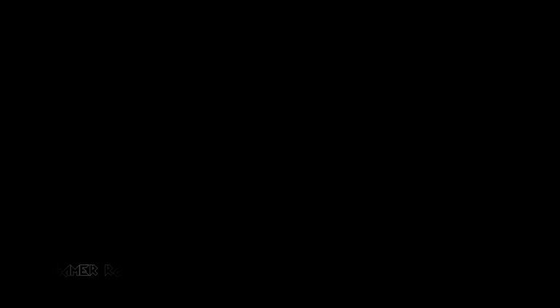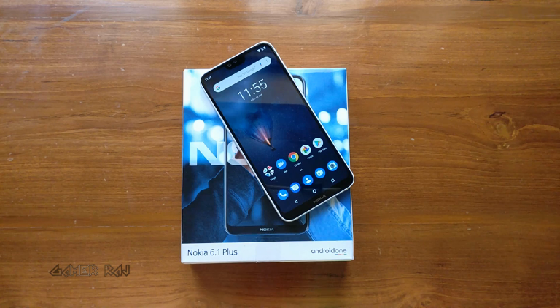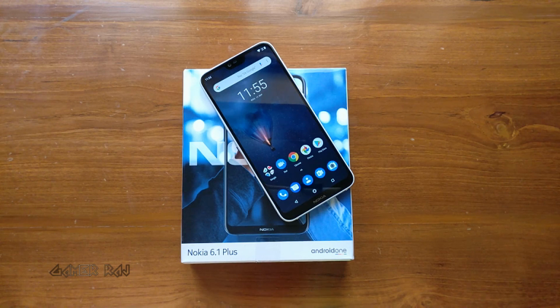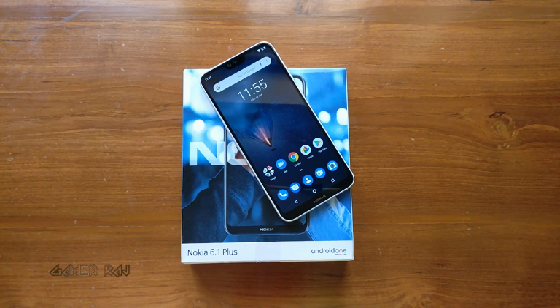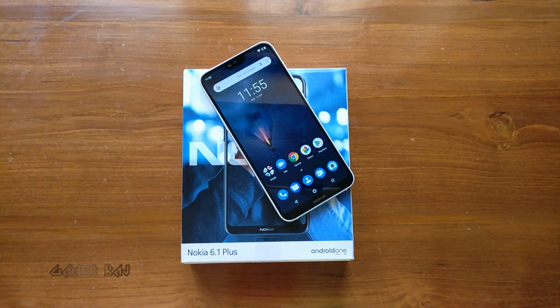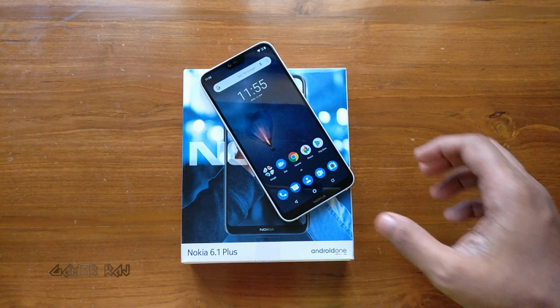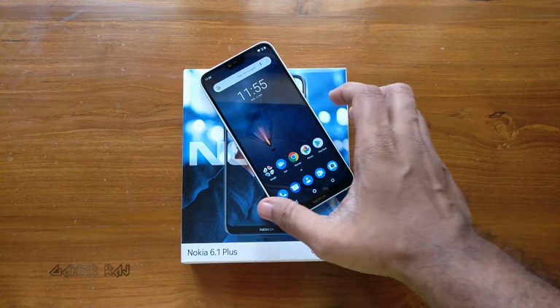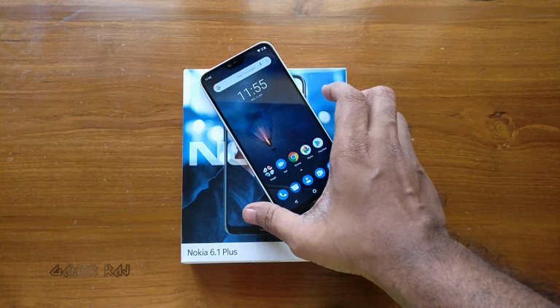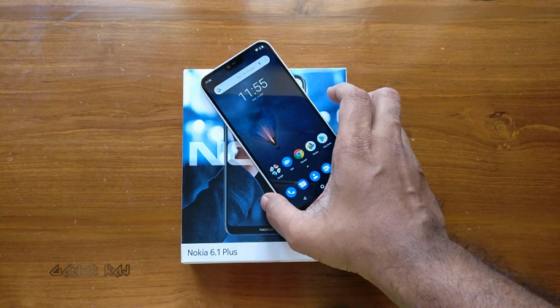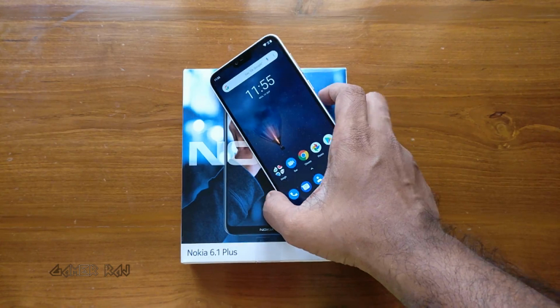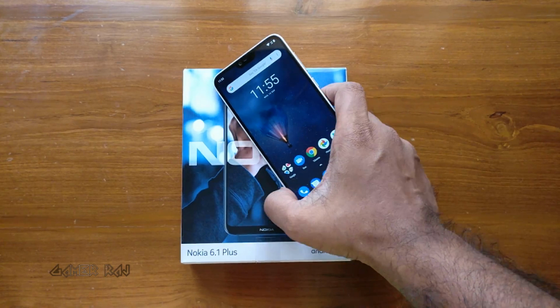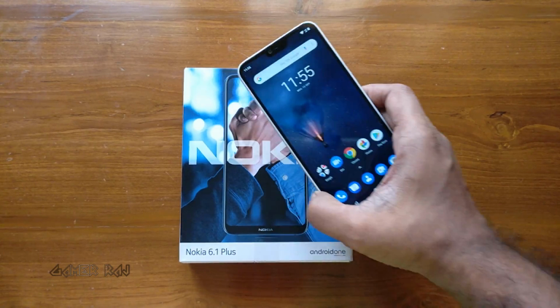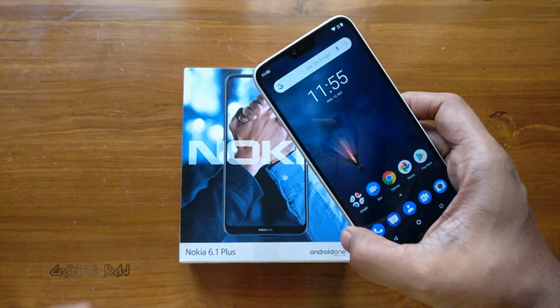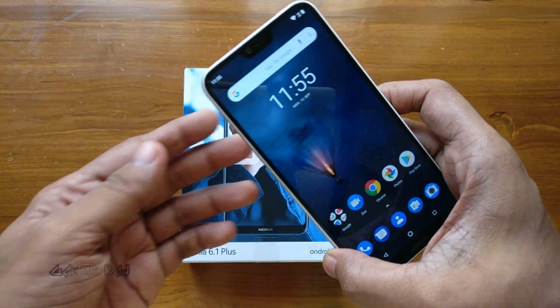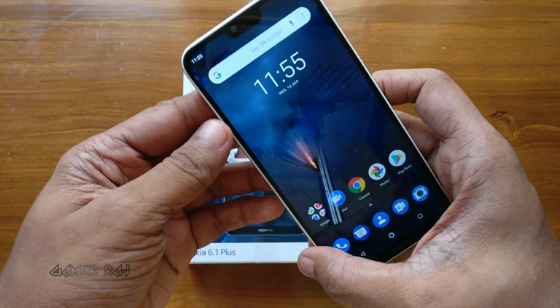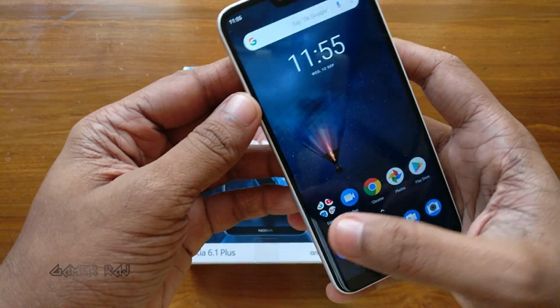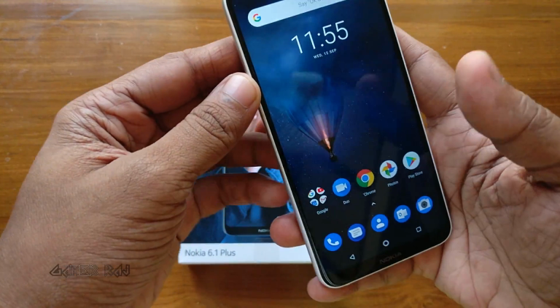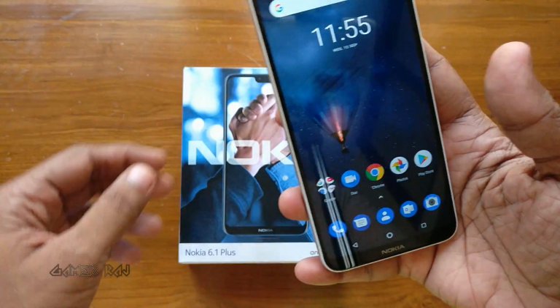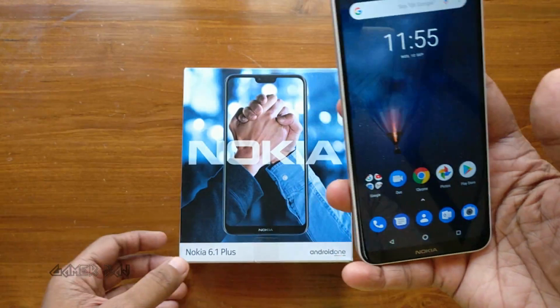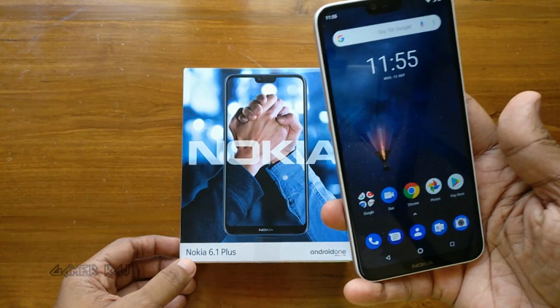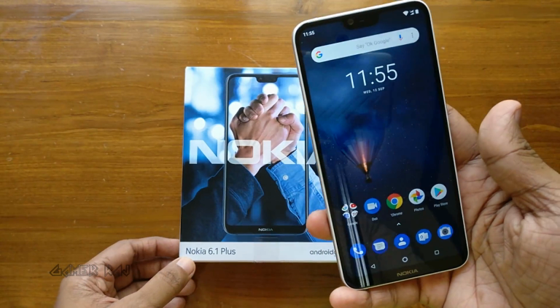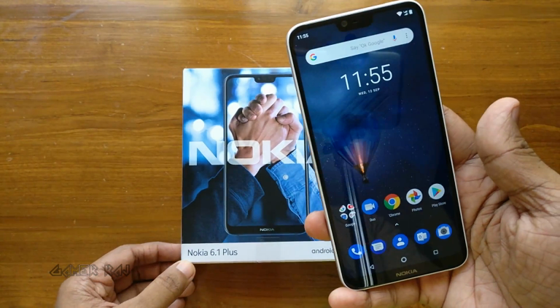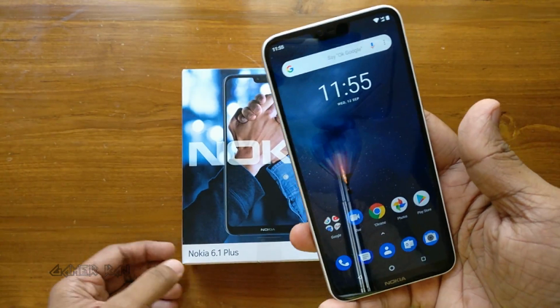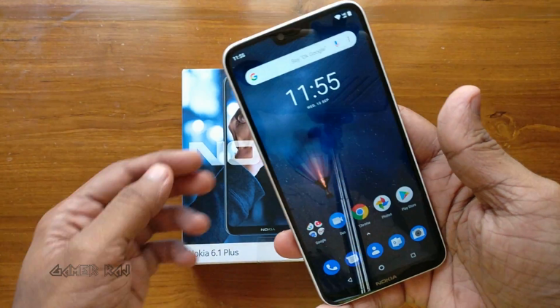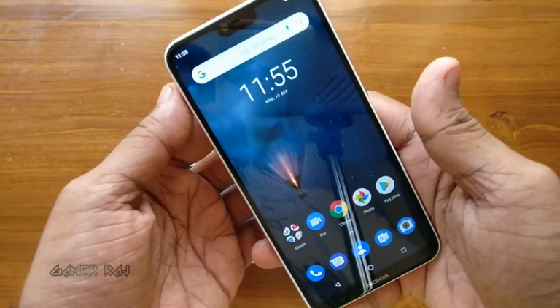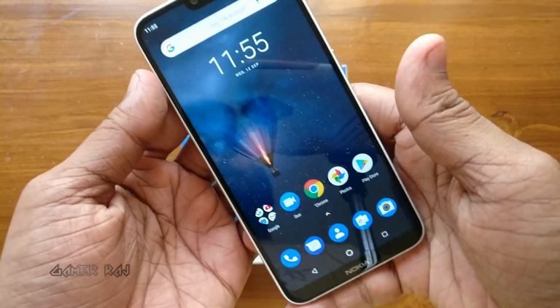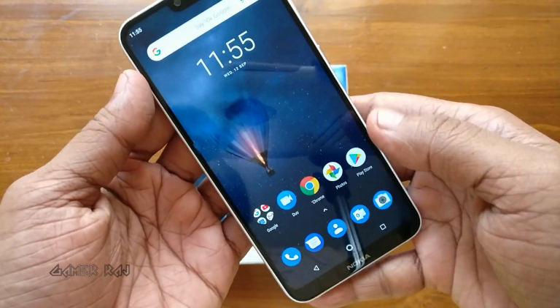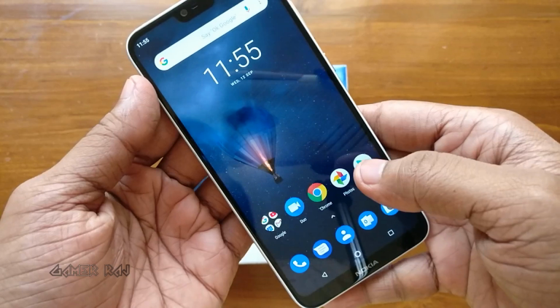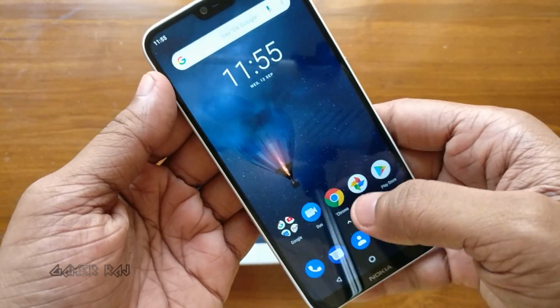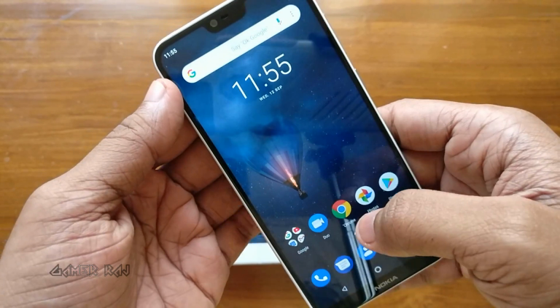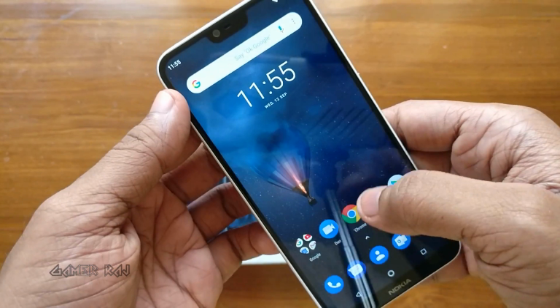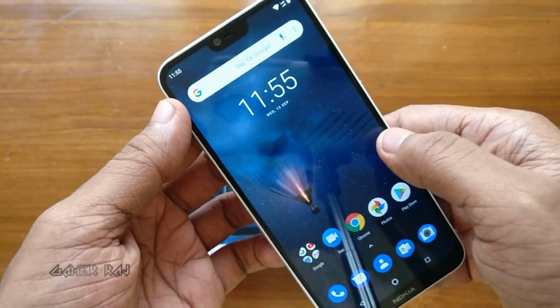Hello friends, it's Raj. We are going to check the benchmark scores and gaming performance of the new Nokia 6.1 Plus.